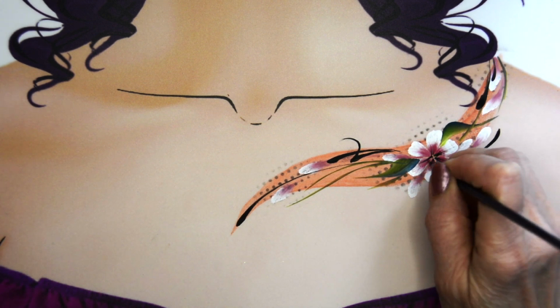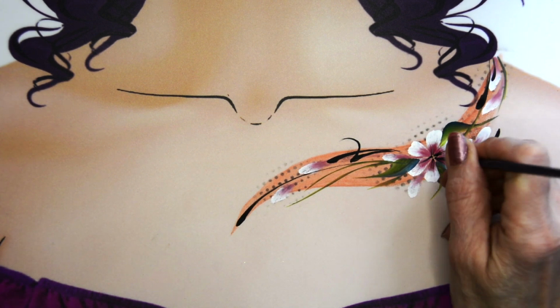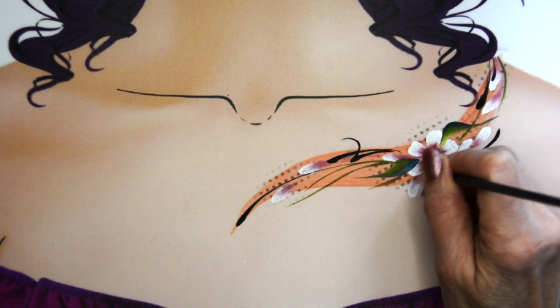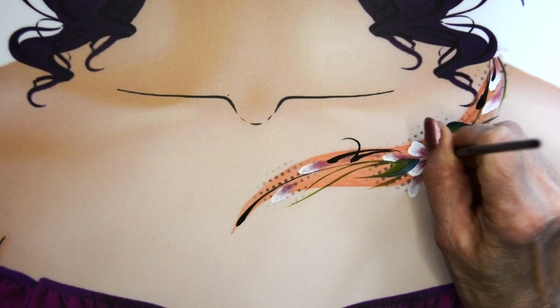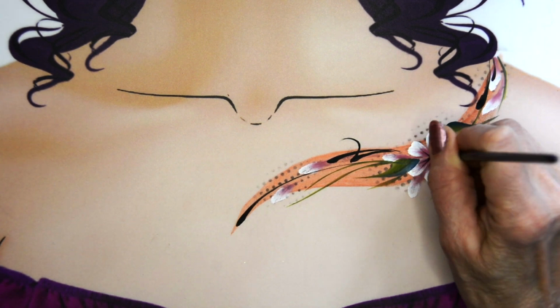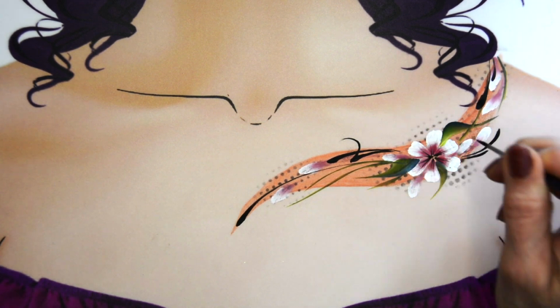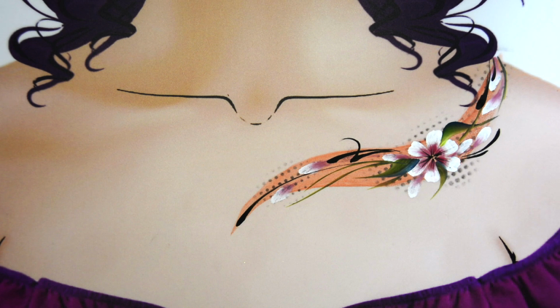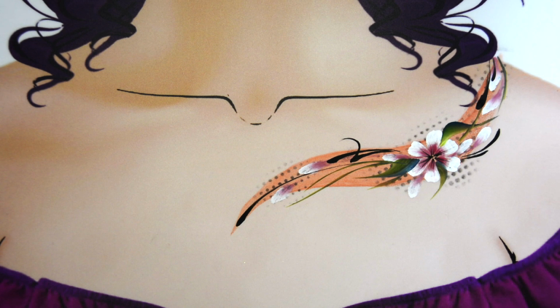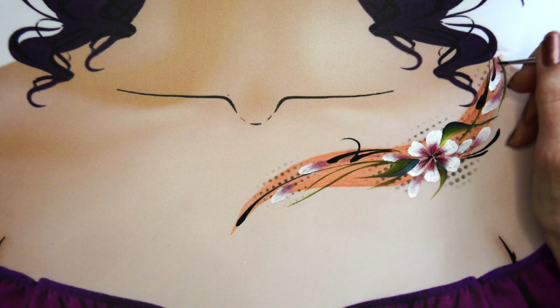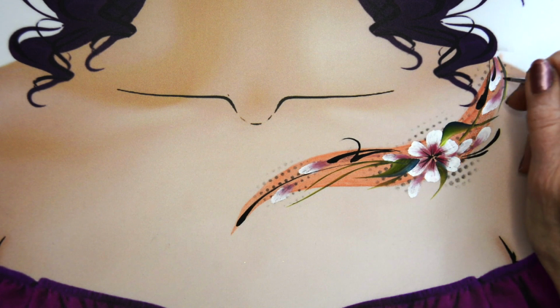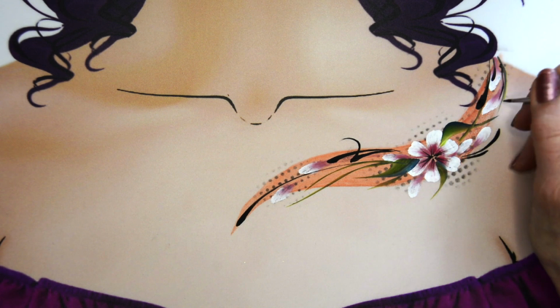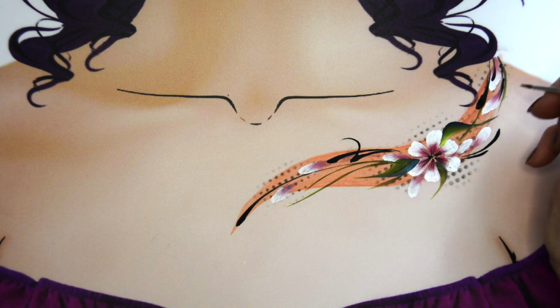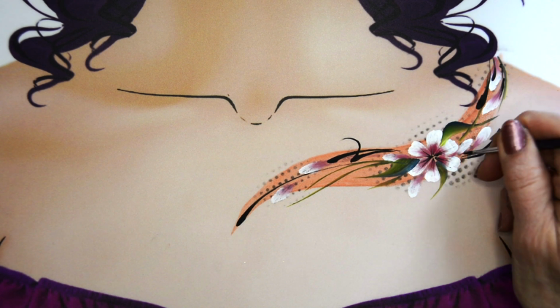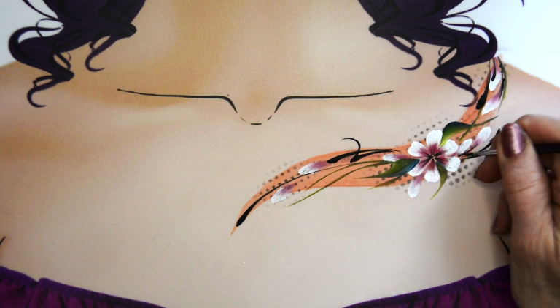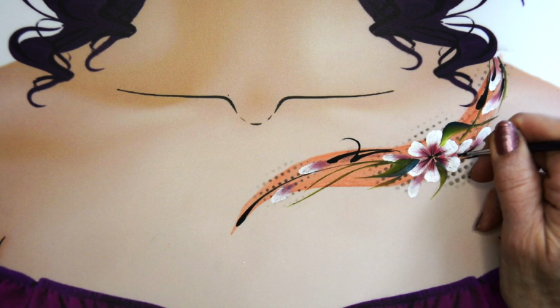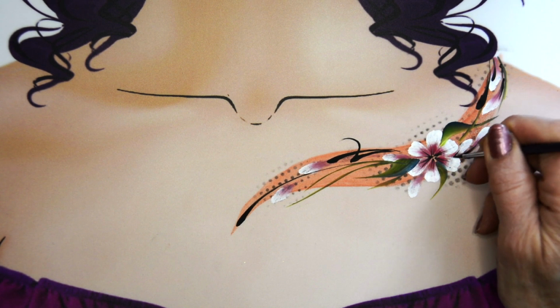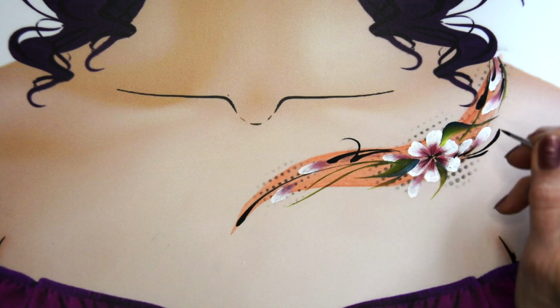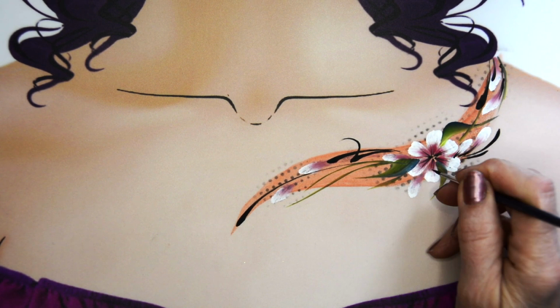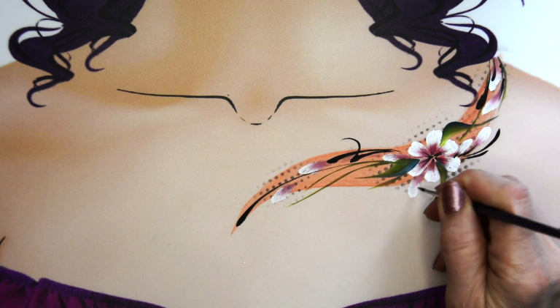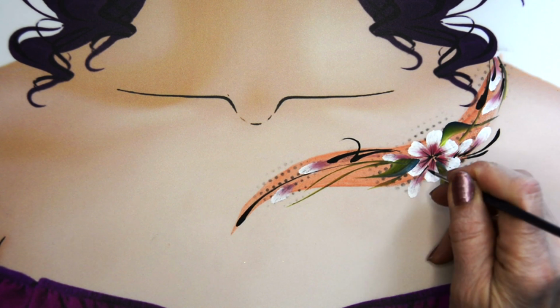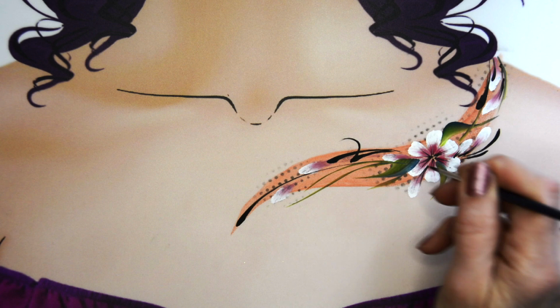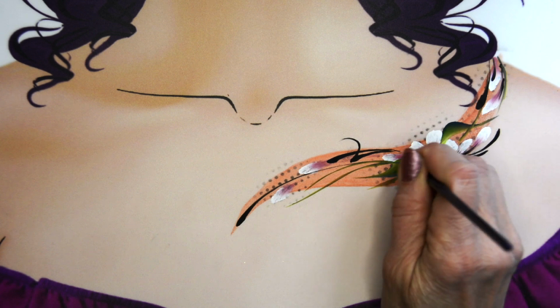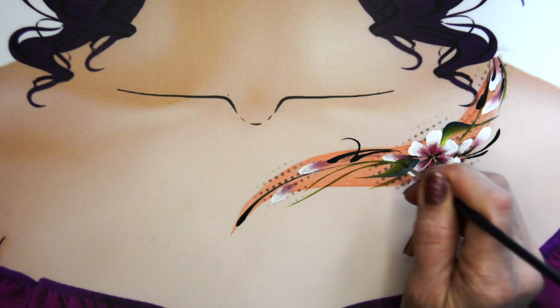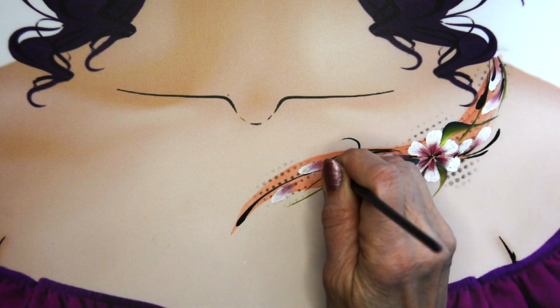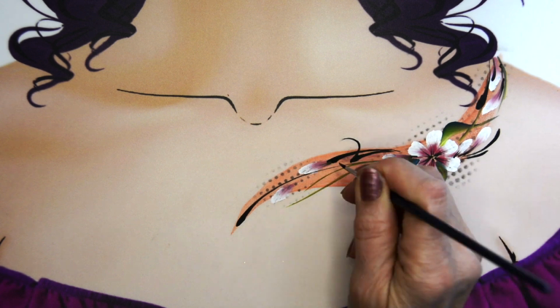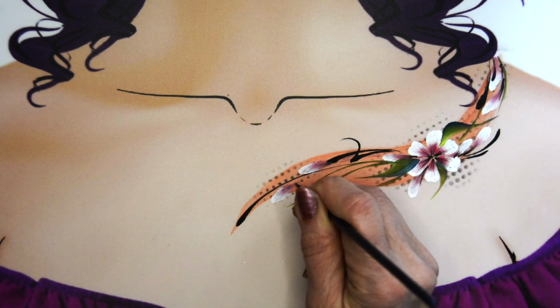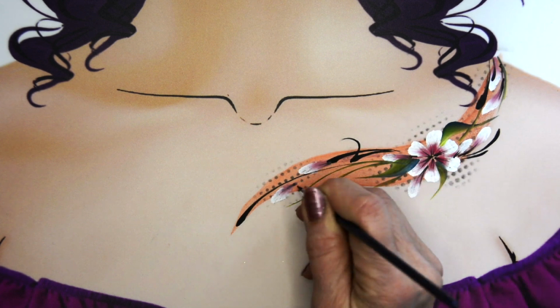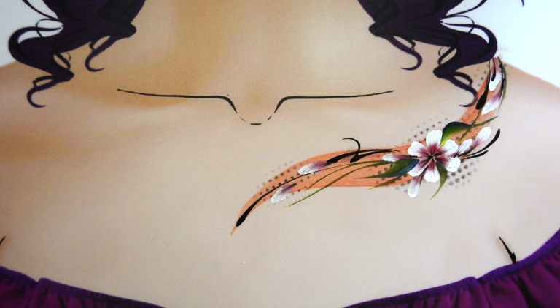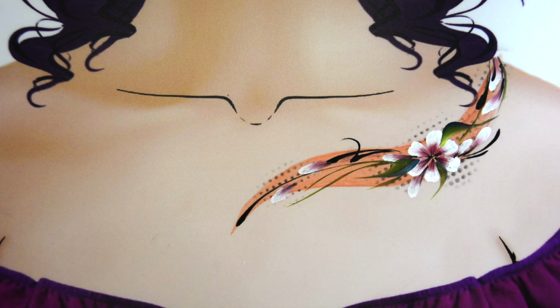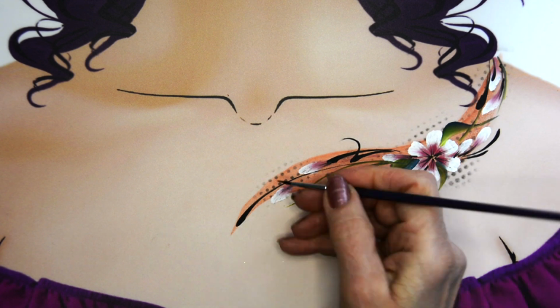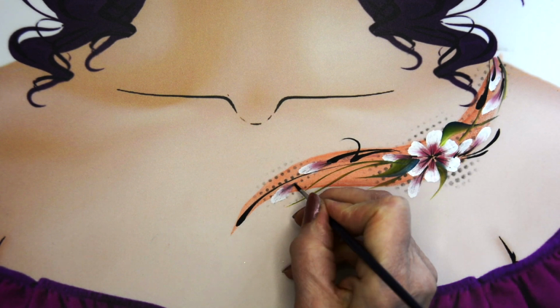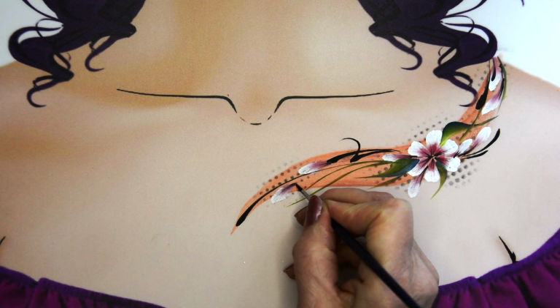Then I'm just adding some very thin lines into my petals in black to give depth and to create a beautiful flower.